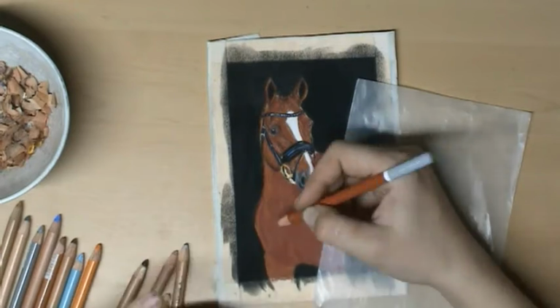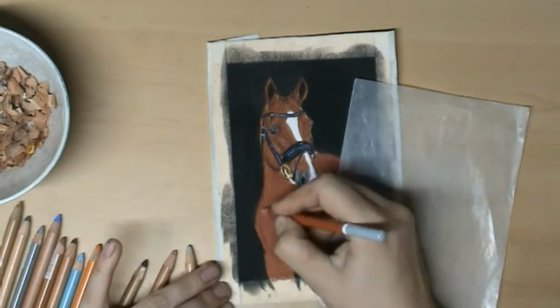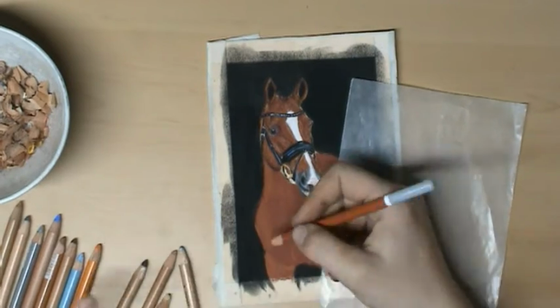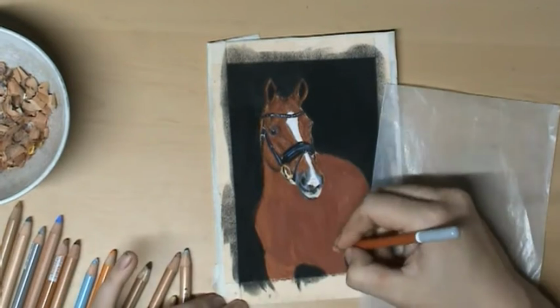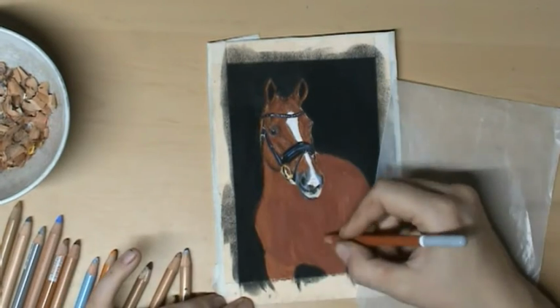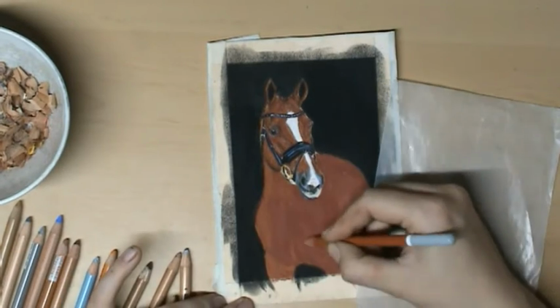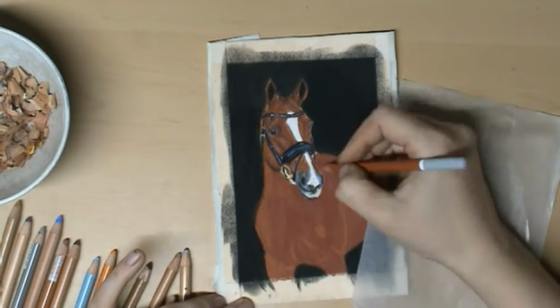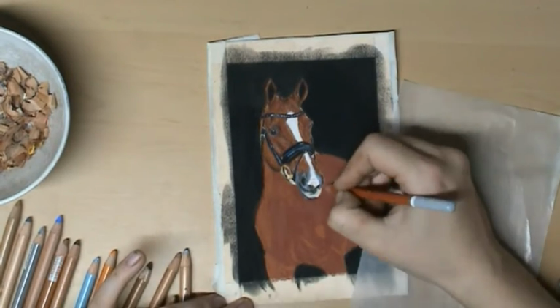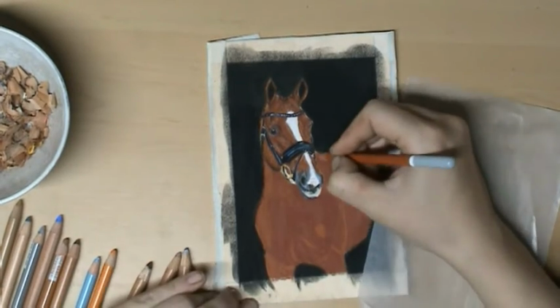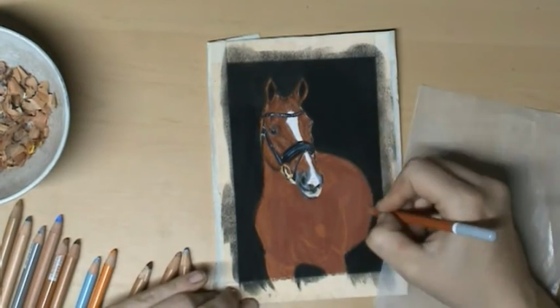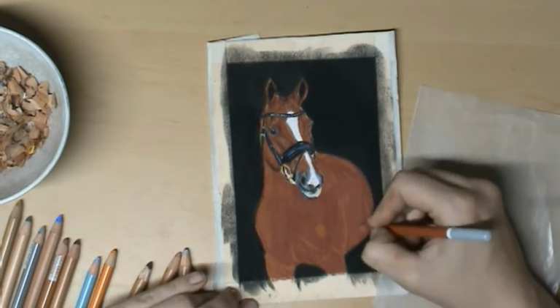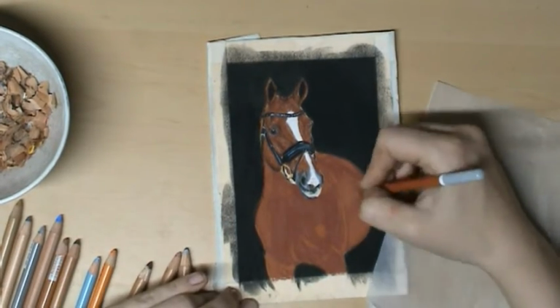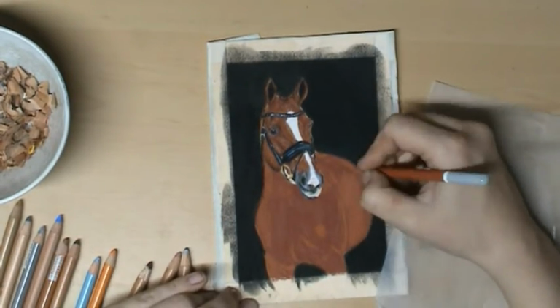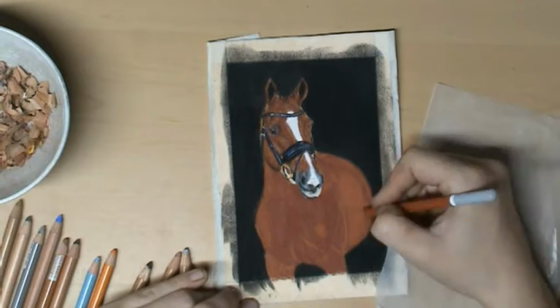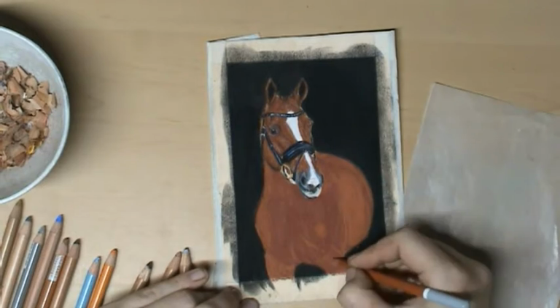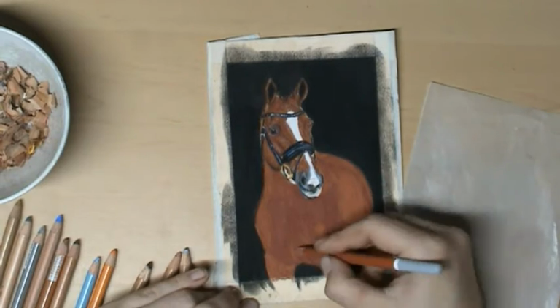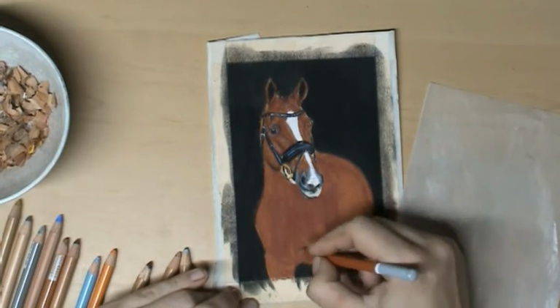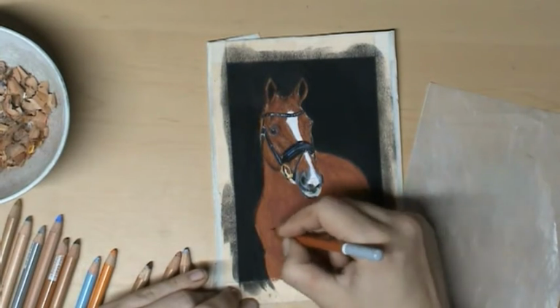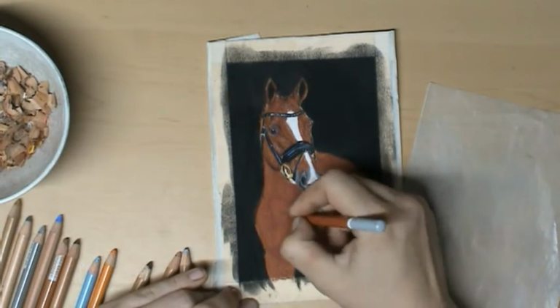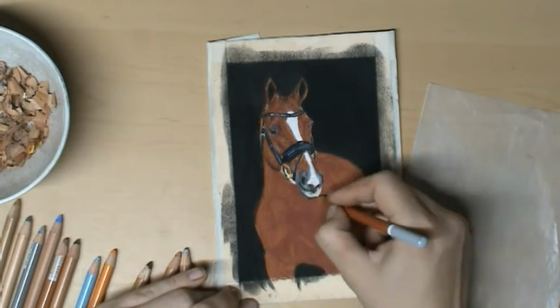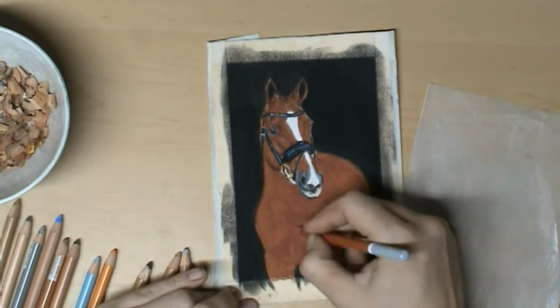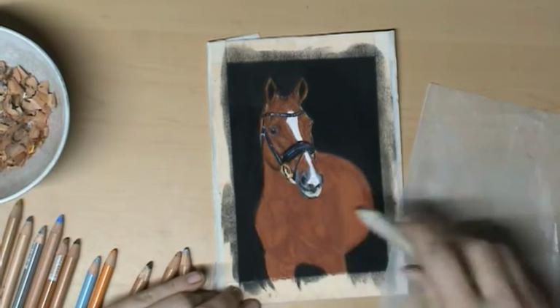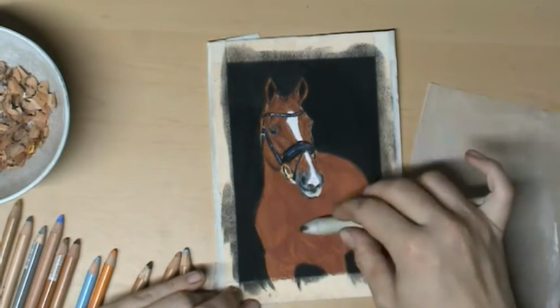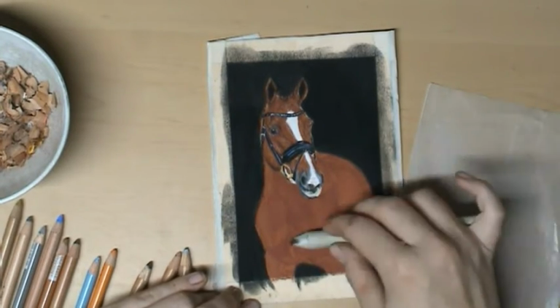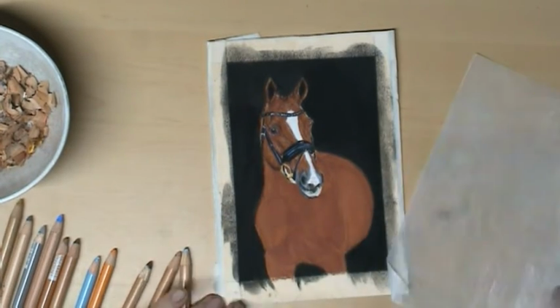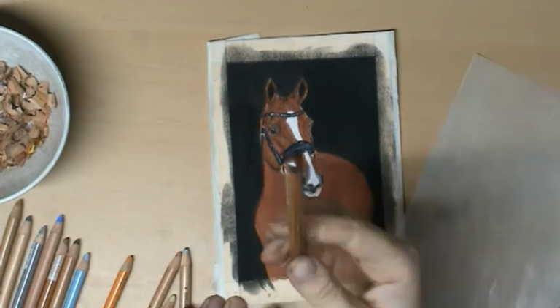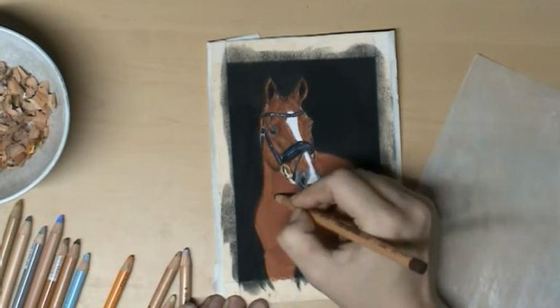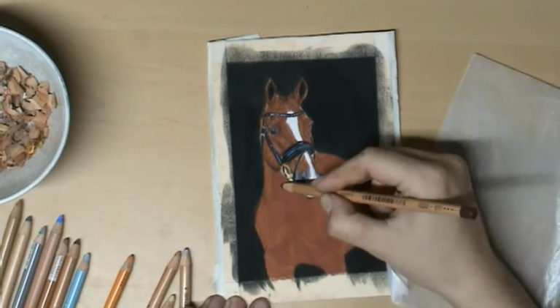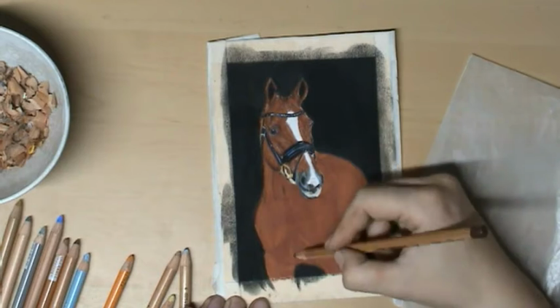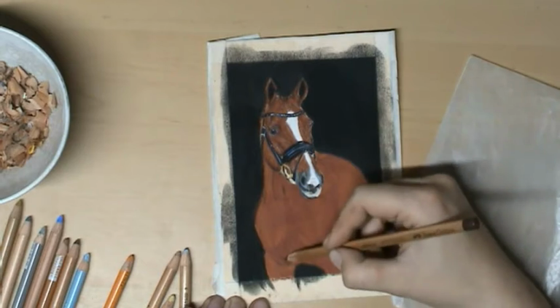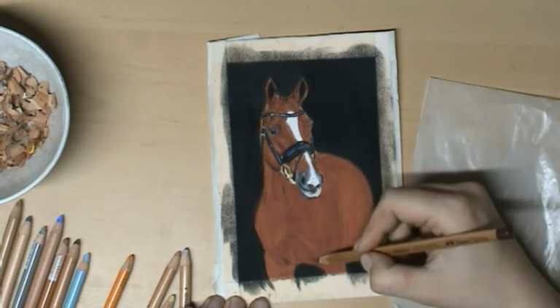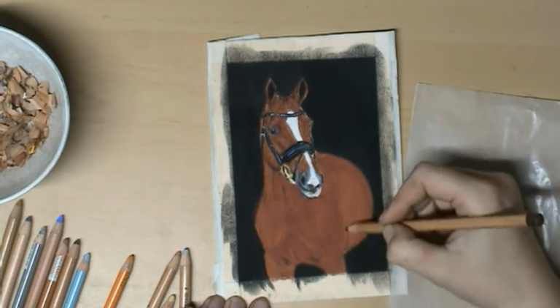Just like we did with the head, only here there is a larger surface of the body, so we can work with a little bit less detail.